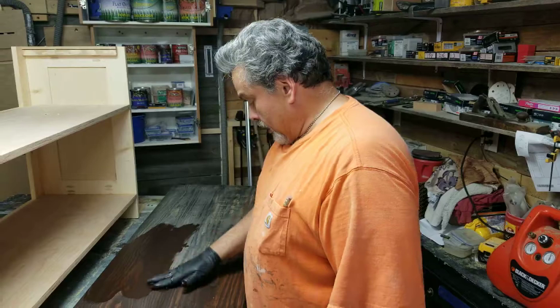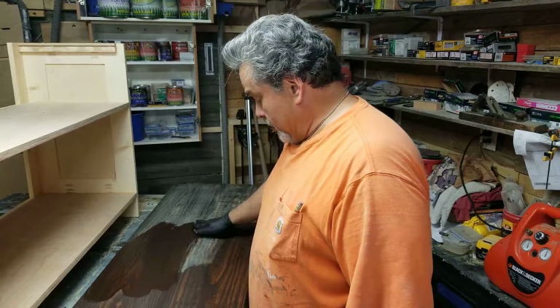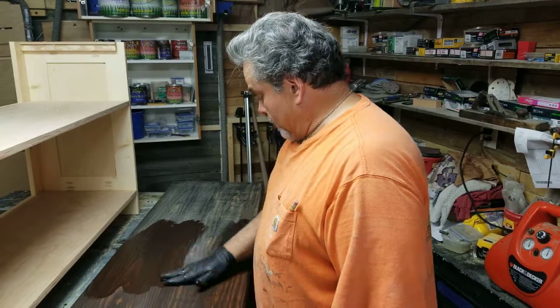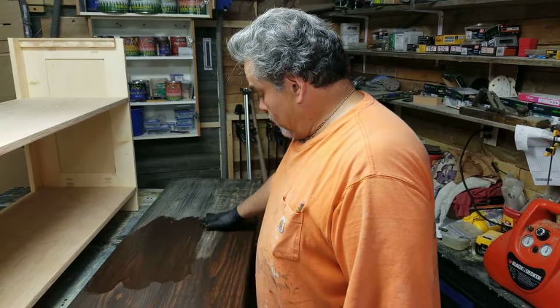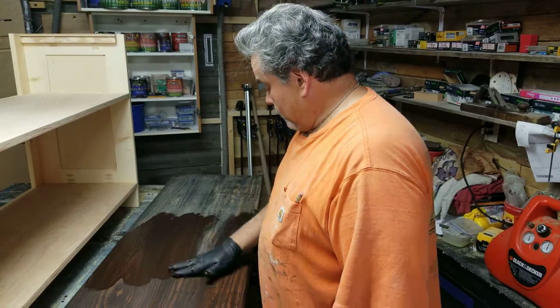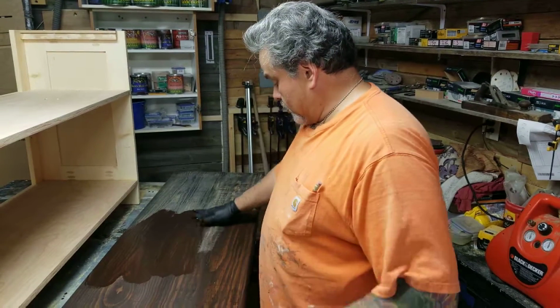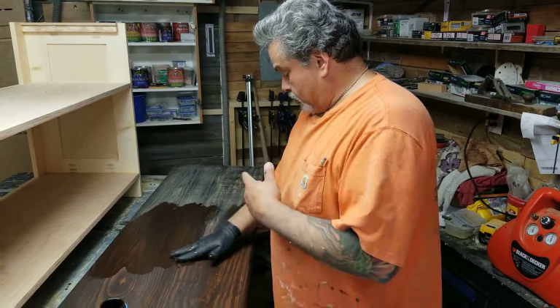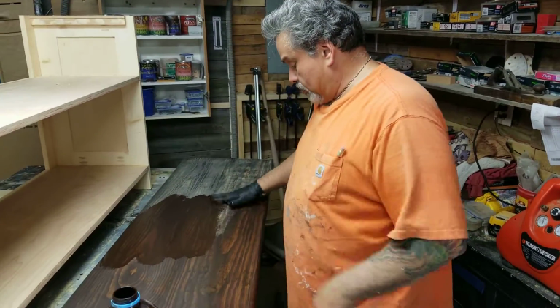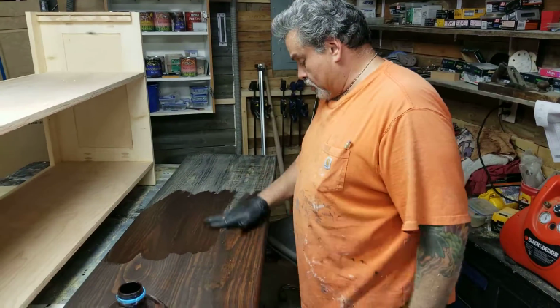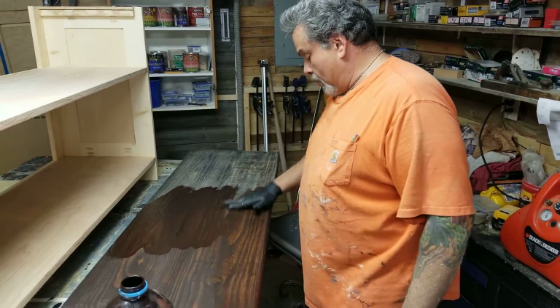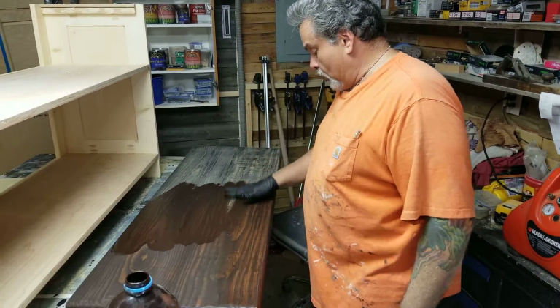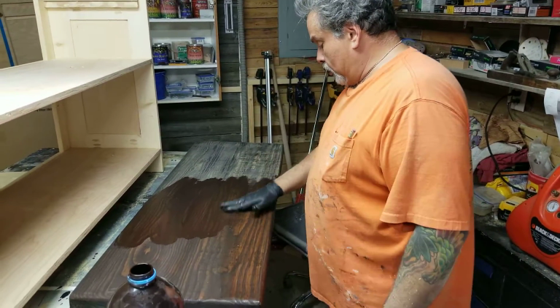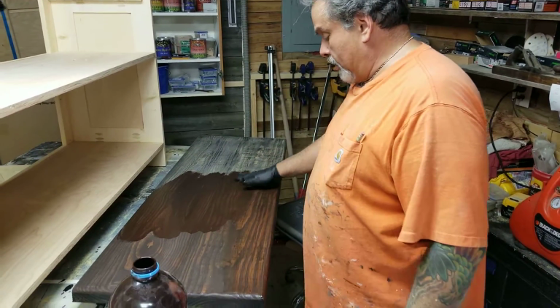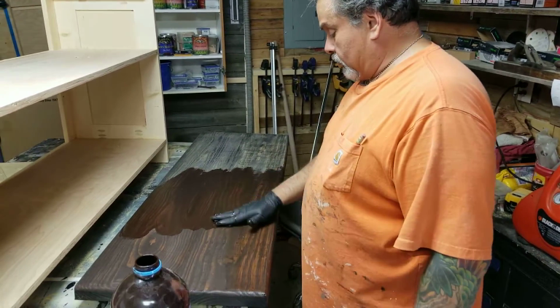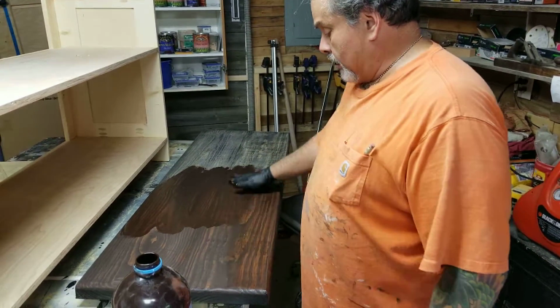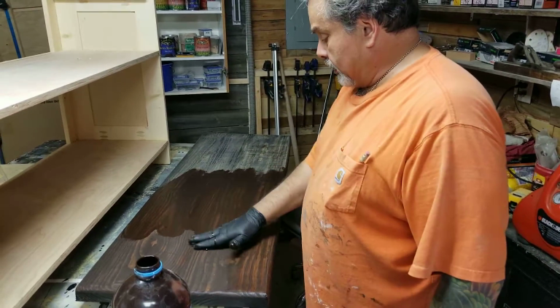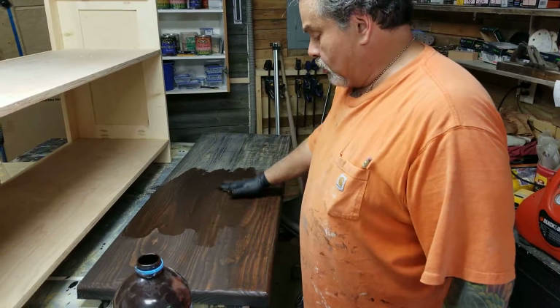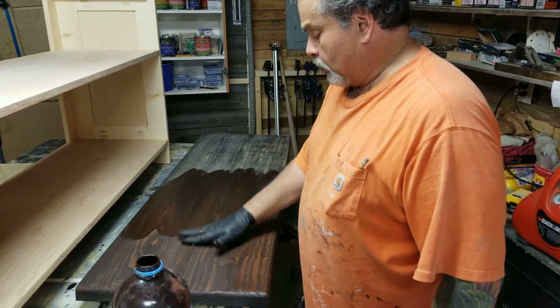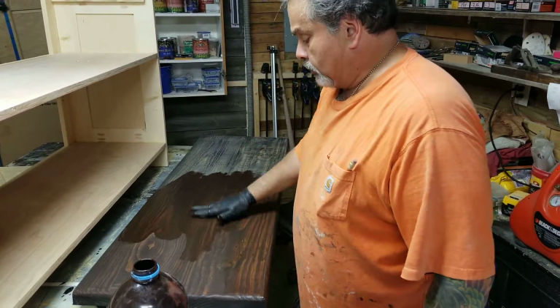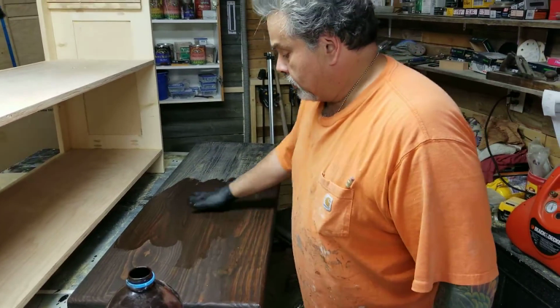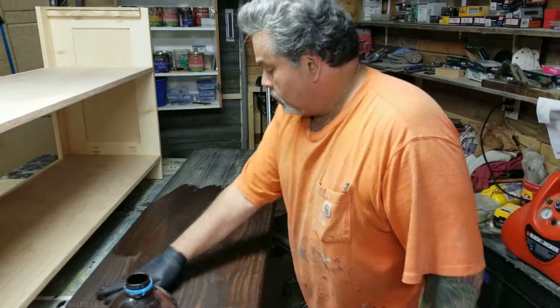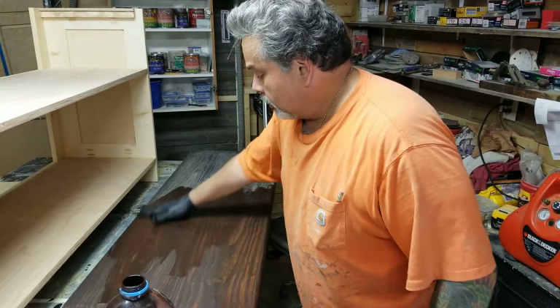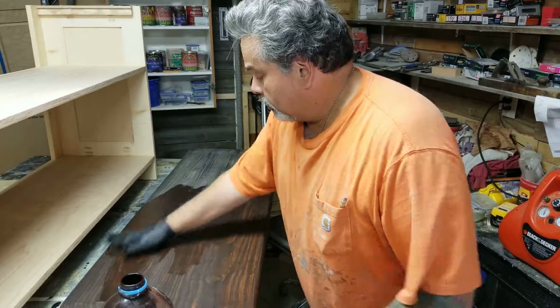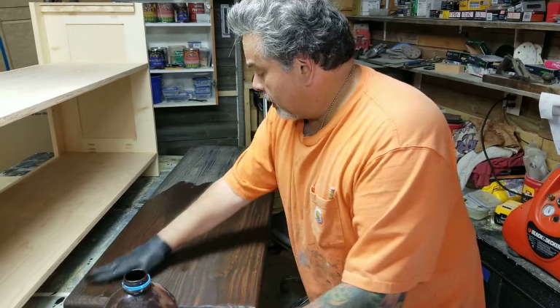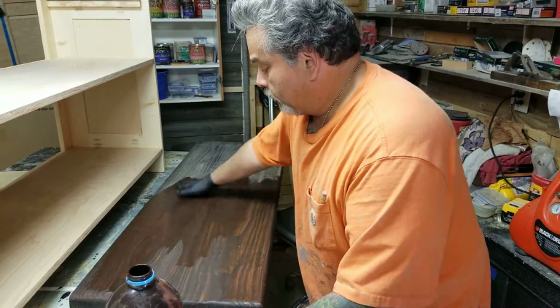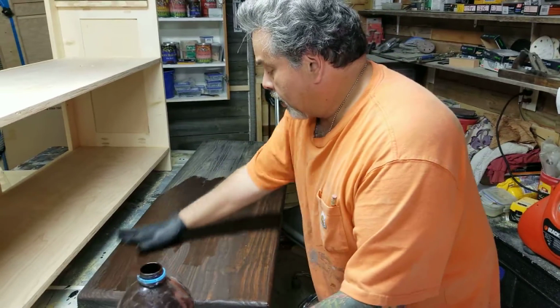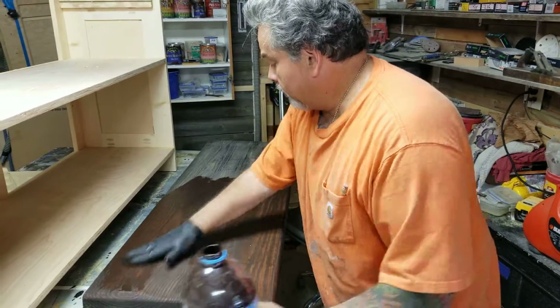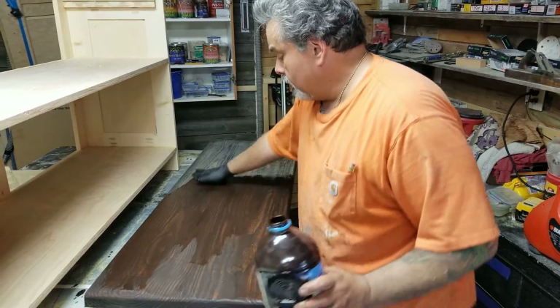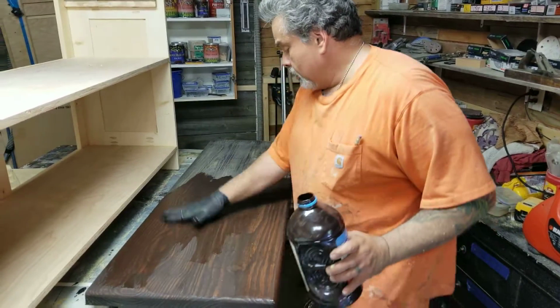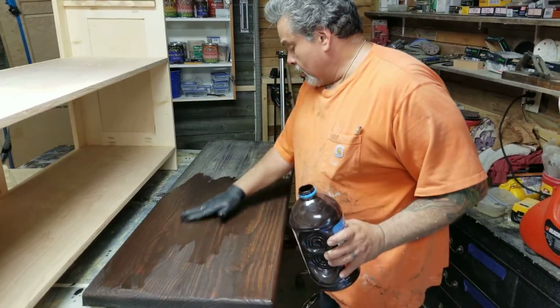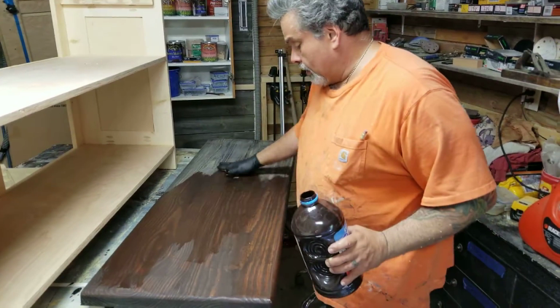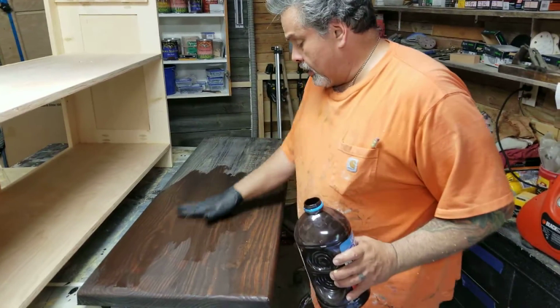I did this table — this is 2x4, I mean 2x6, 2x12s, glued together for a top.